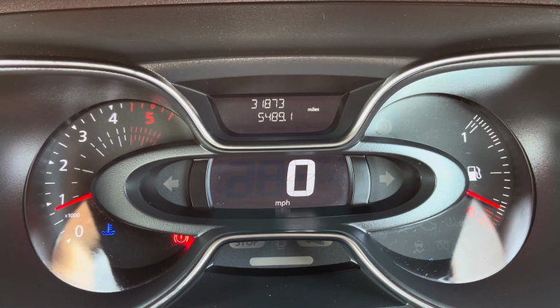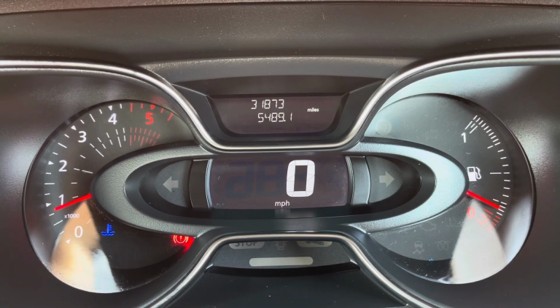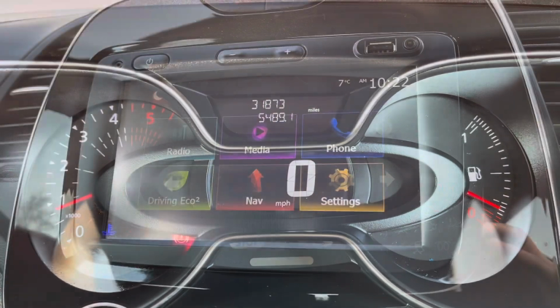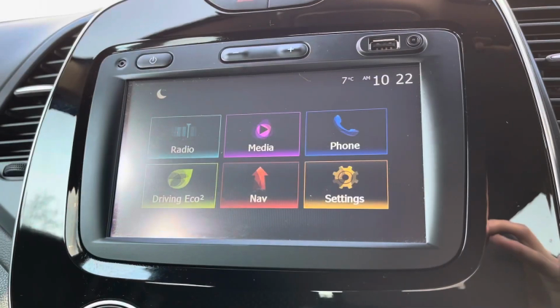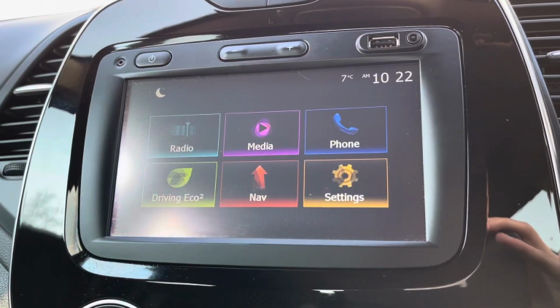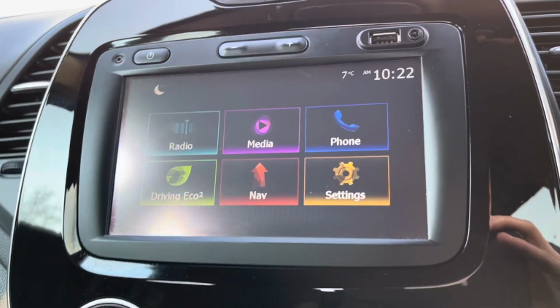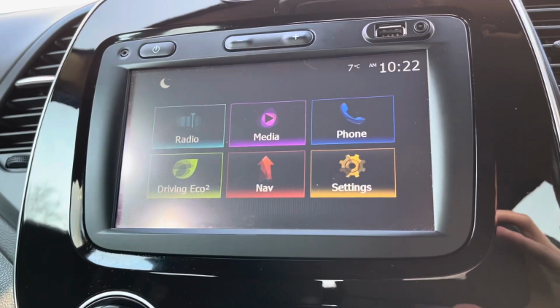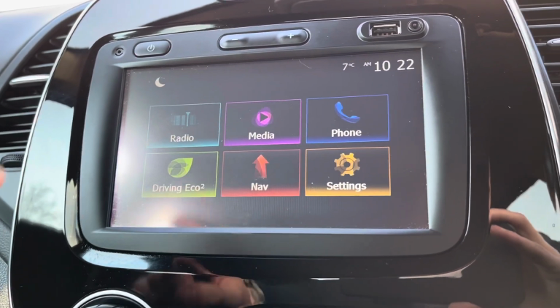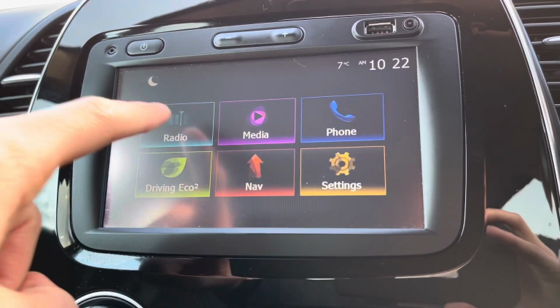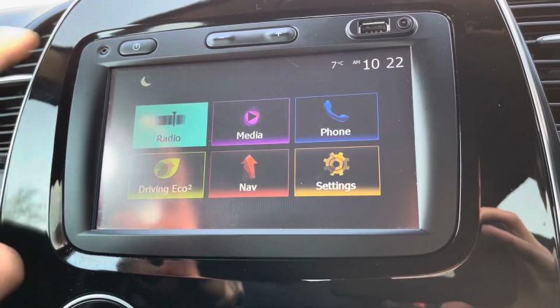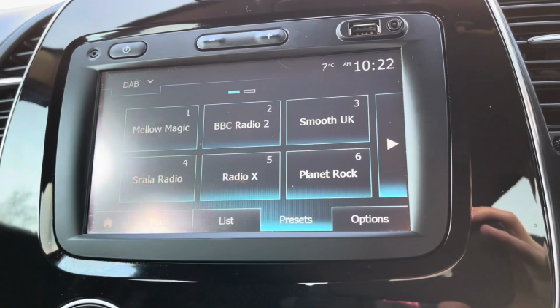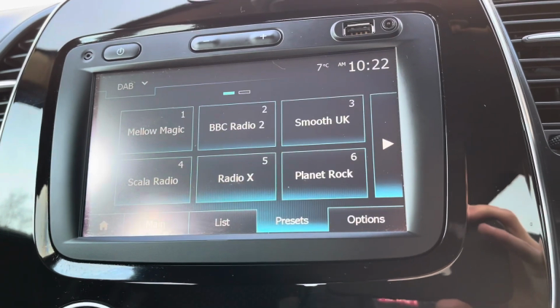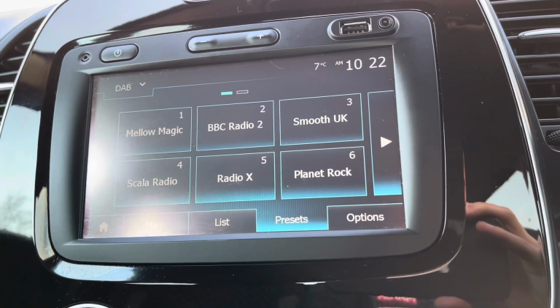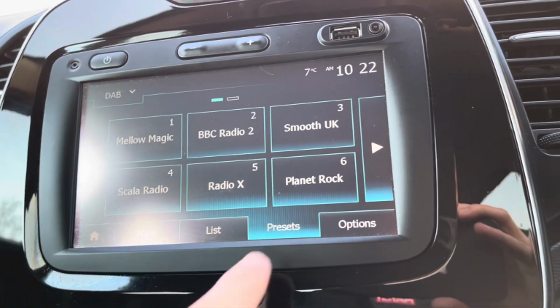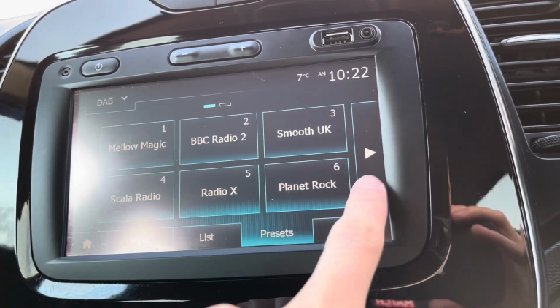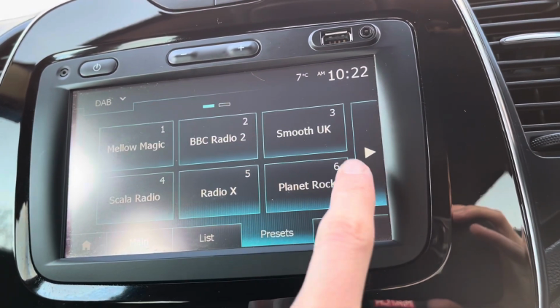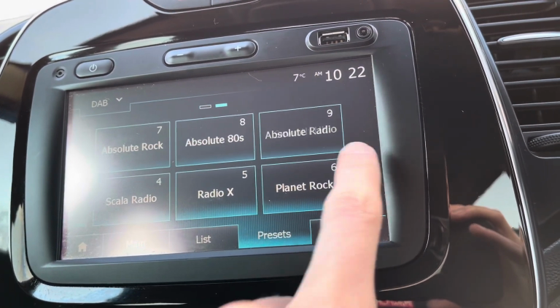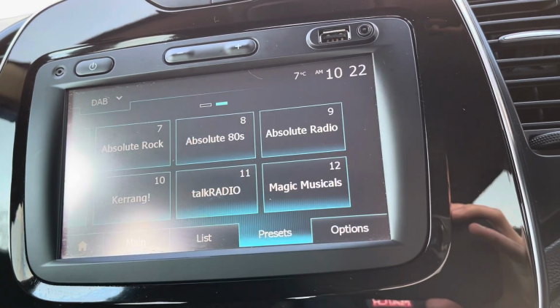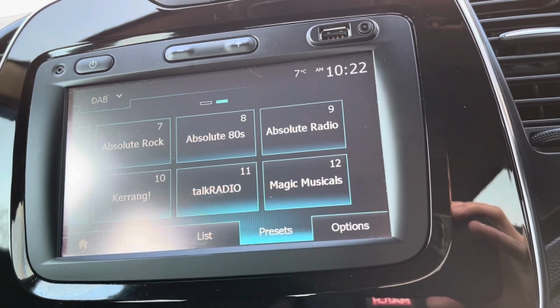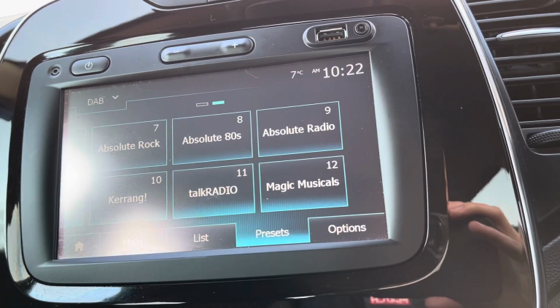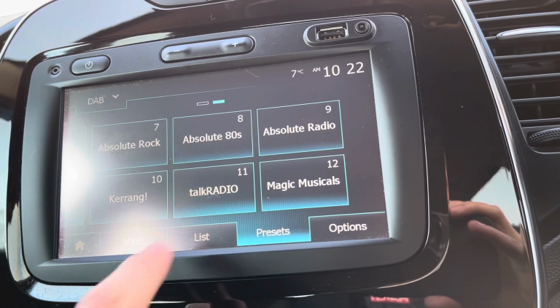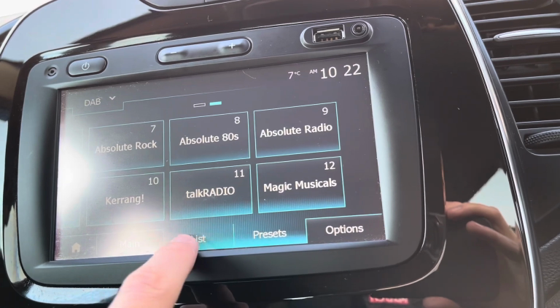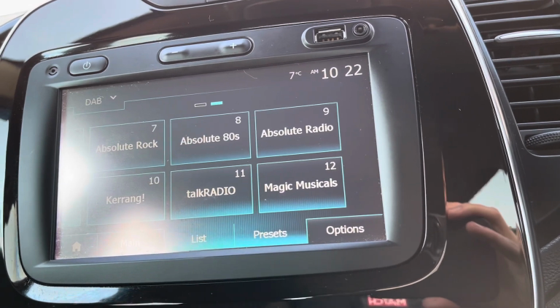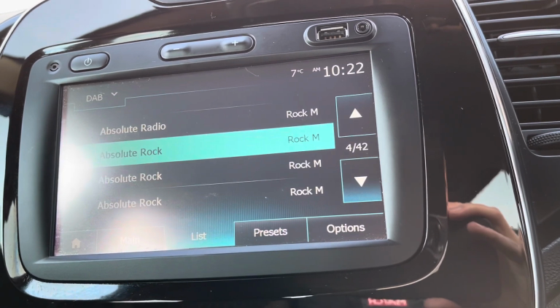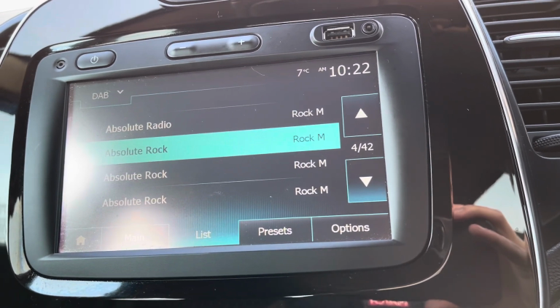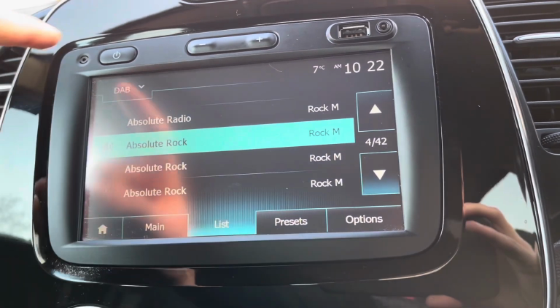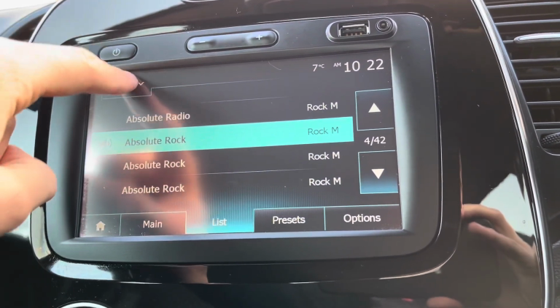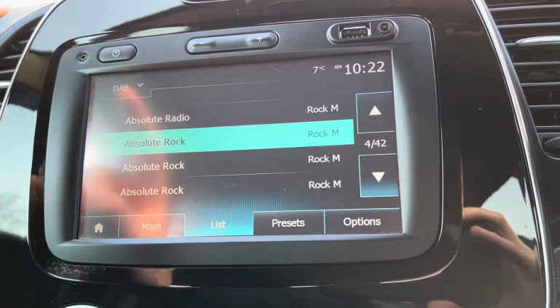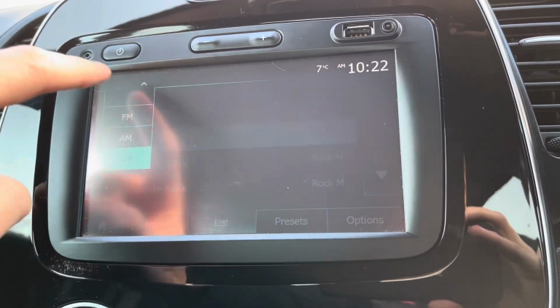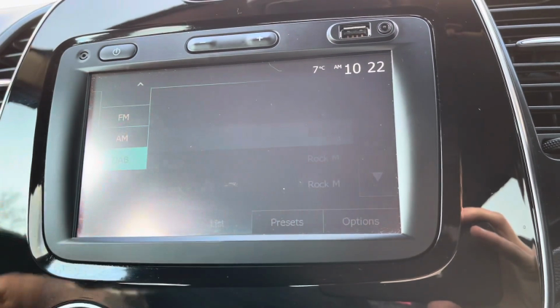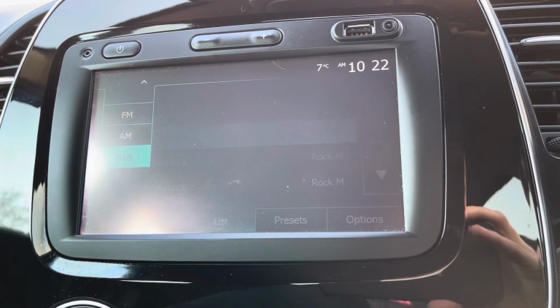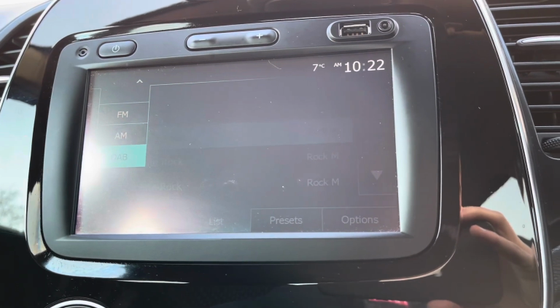Moving over to your multimedia display screen. Here you have a choice of radio, media, phone settings, navigation, and eco mode, which we will go into later on. This vehicle does come with DAB radio as well as FM and AM, so you always have a wide range of different radio stations to select from.